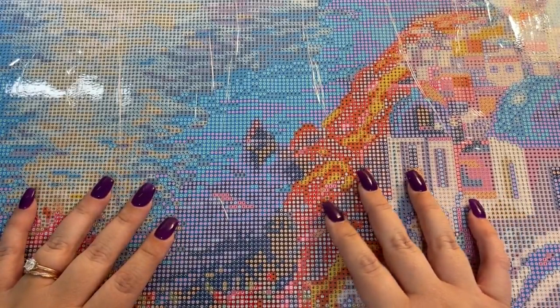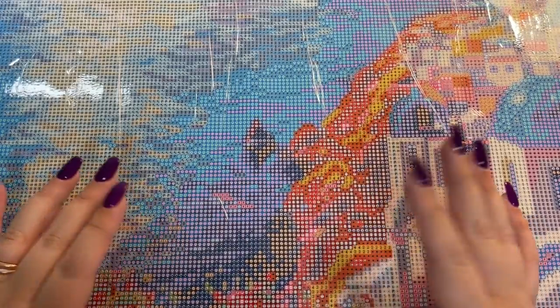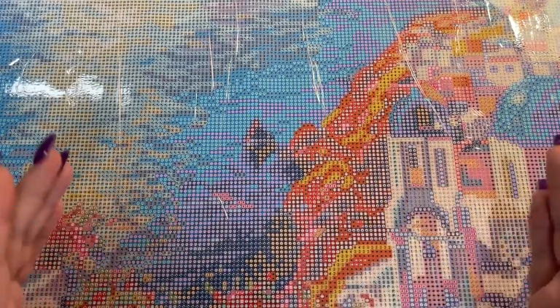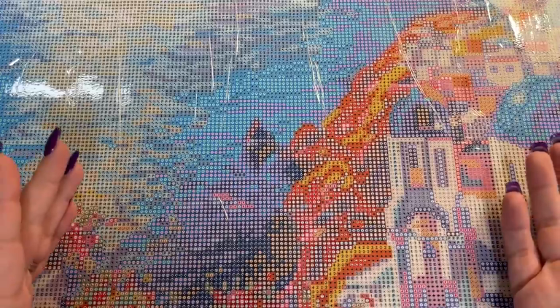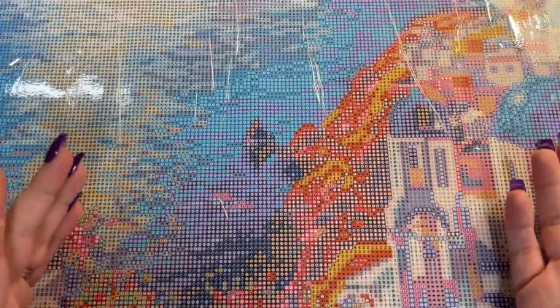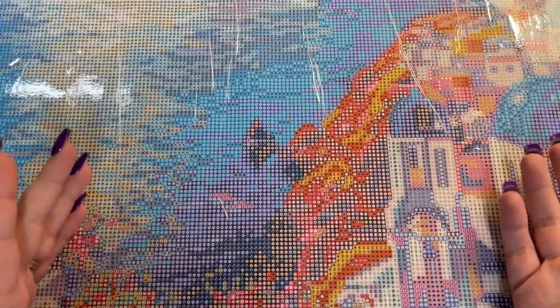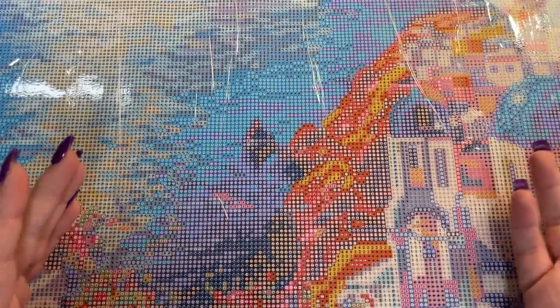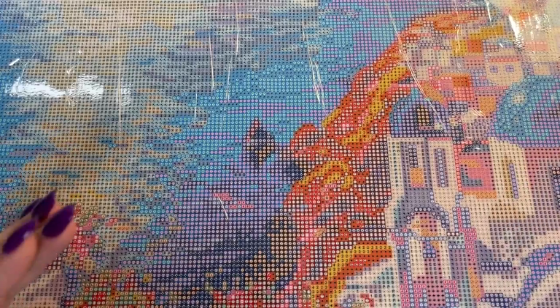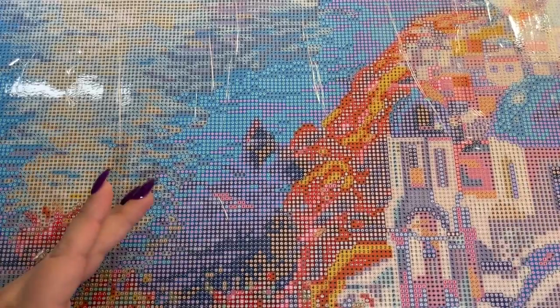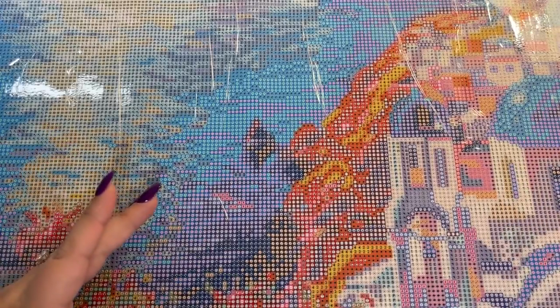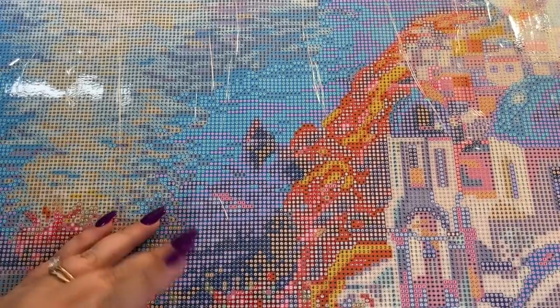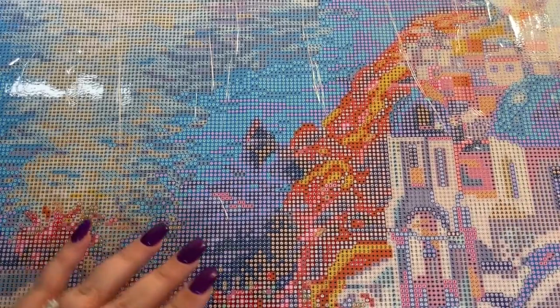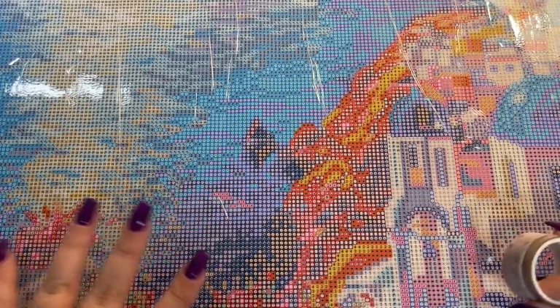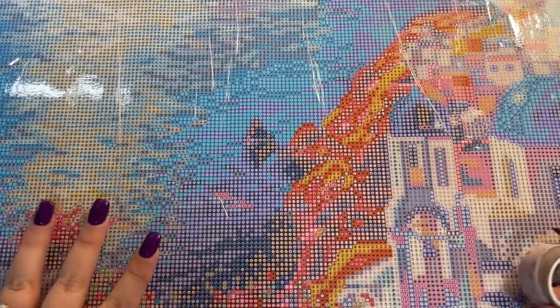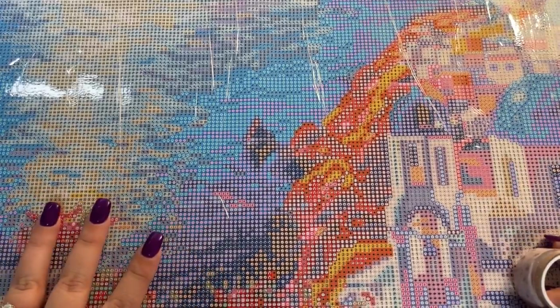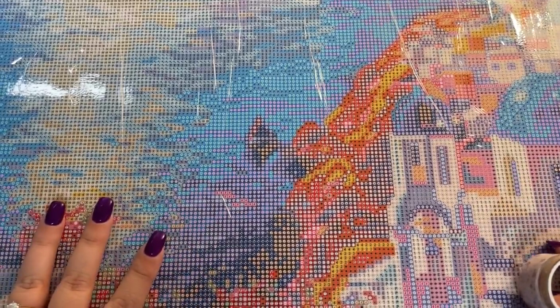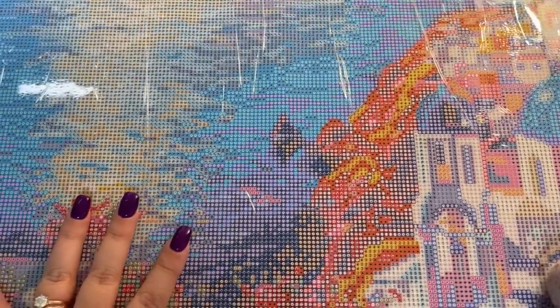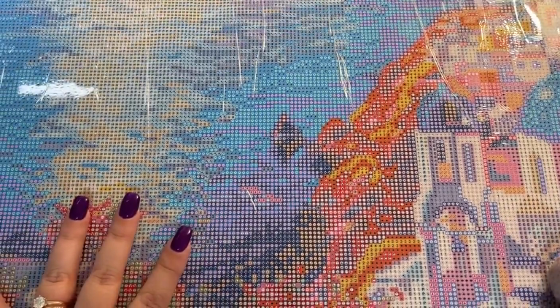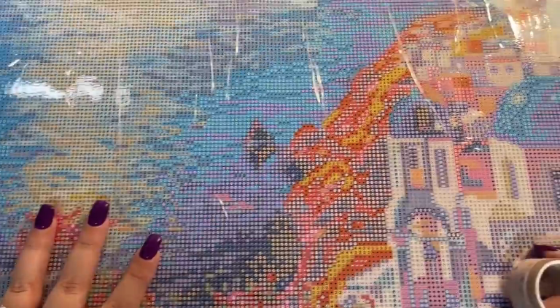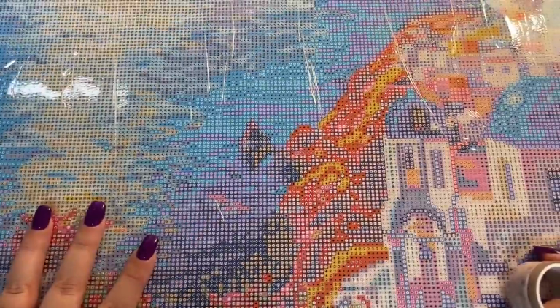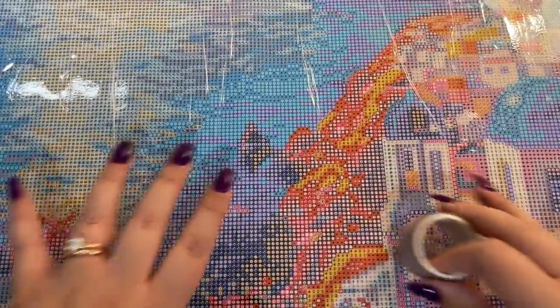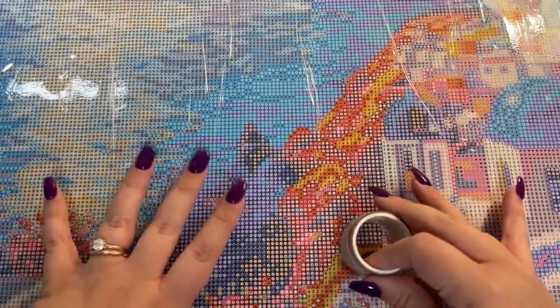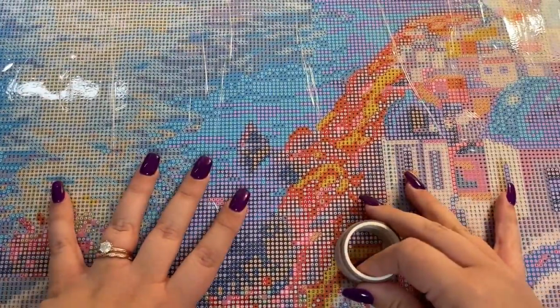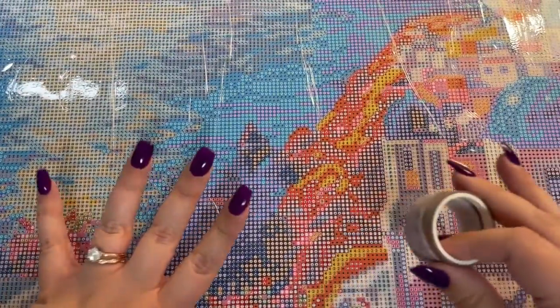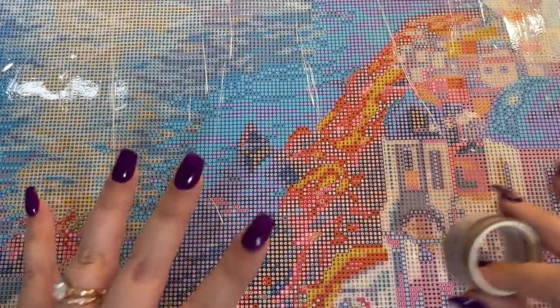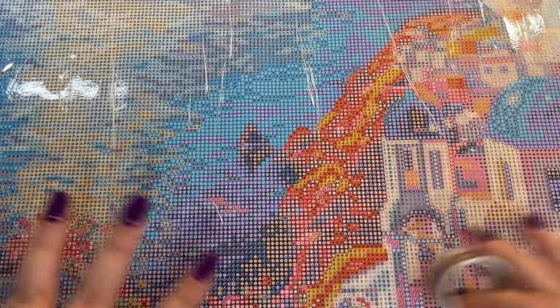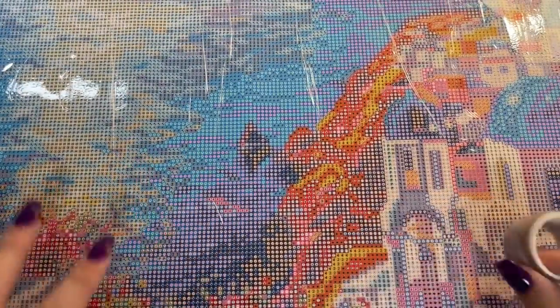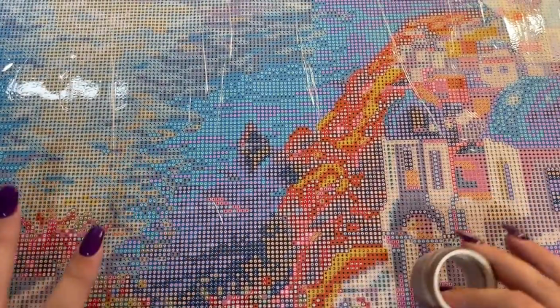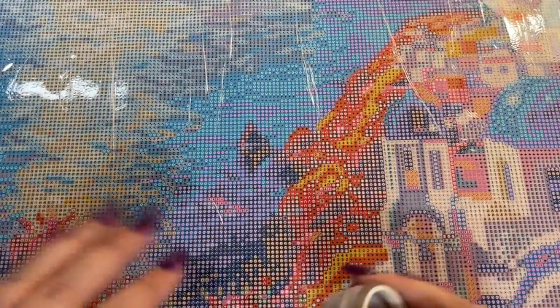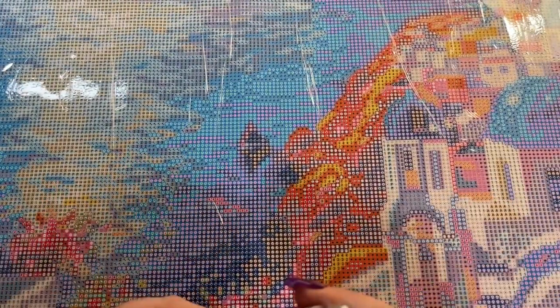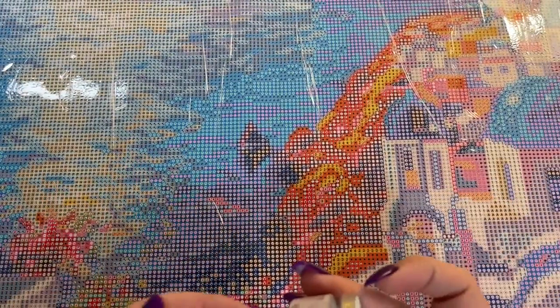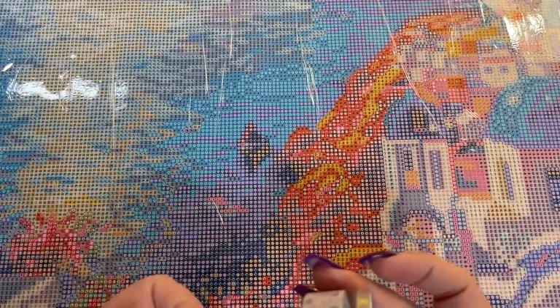I'm going to show you really quickly what you're going to need. You're going to need your diamond painting canvas that you're going to be working on. I happen to have one here and I will zoom out and show you this whole canvas here in just a minute.